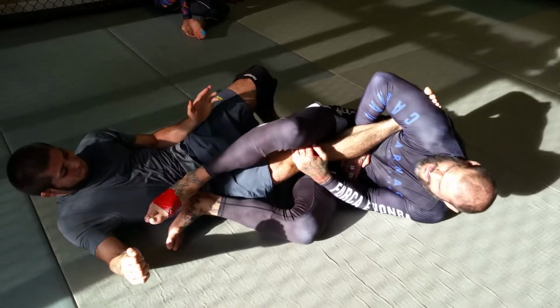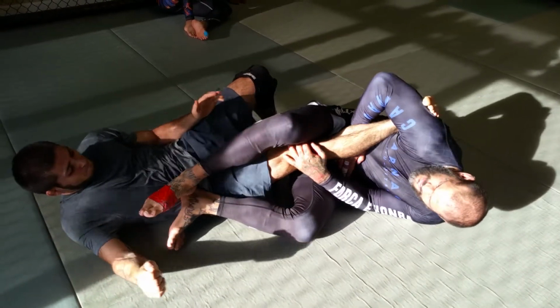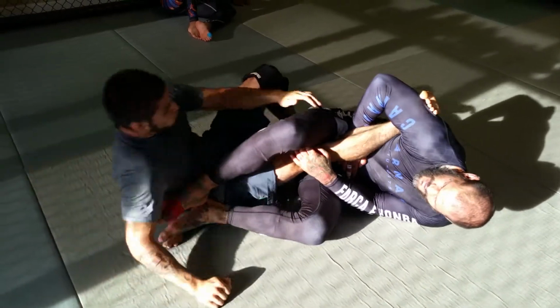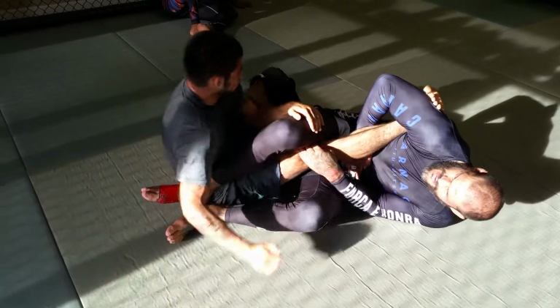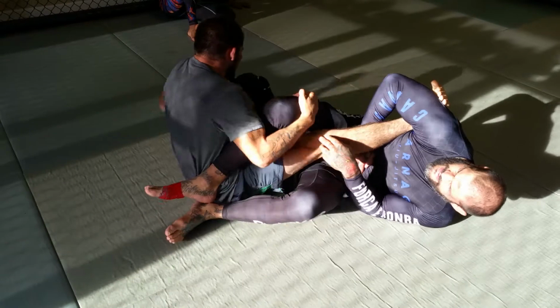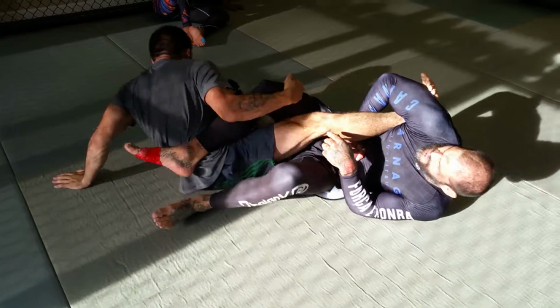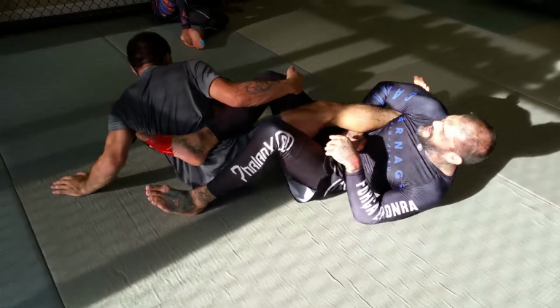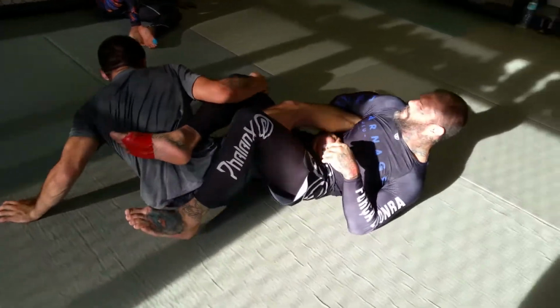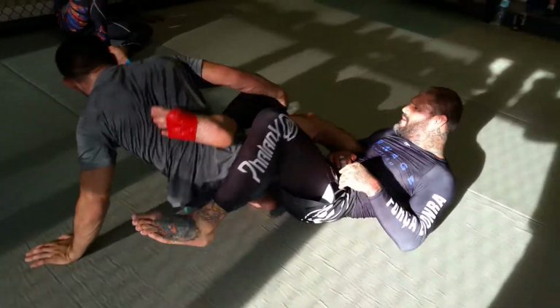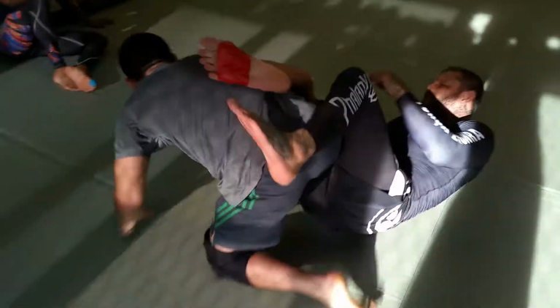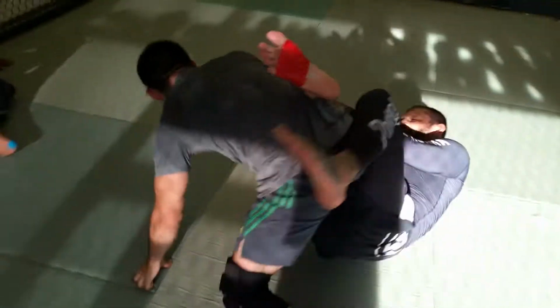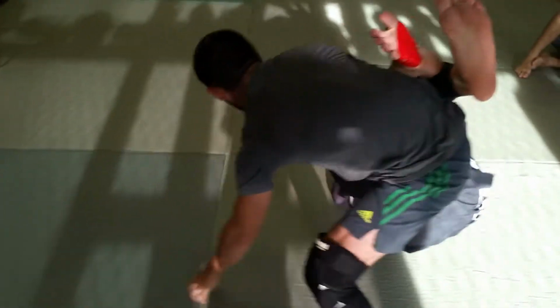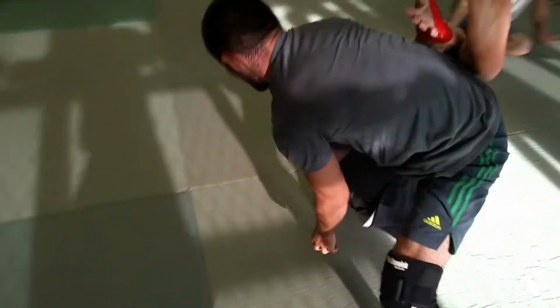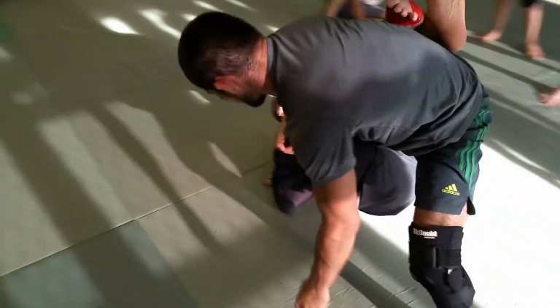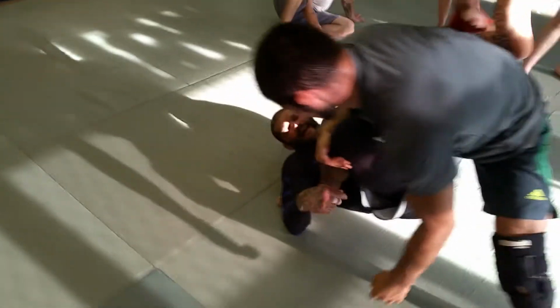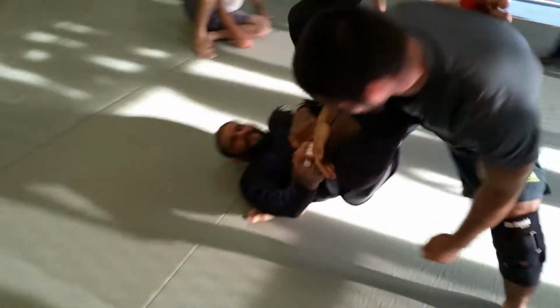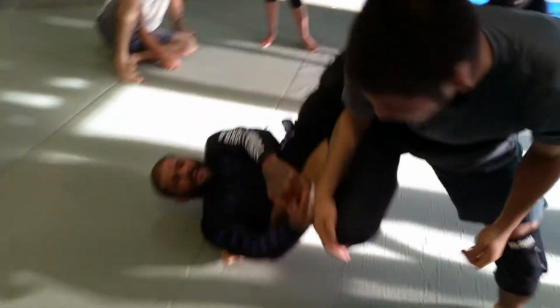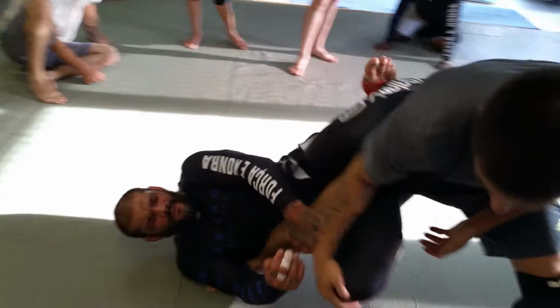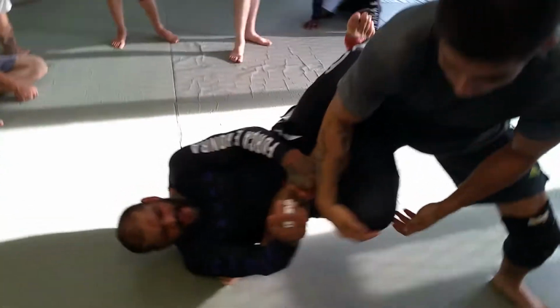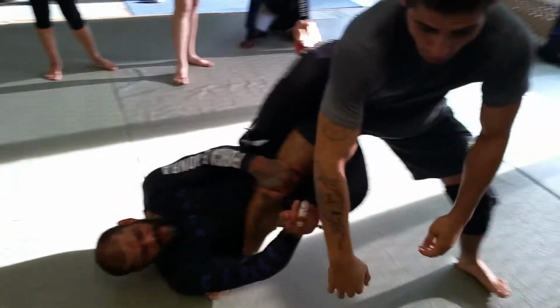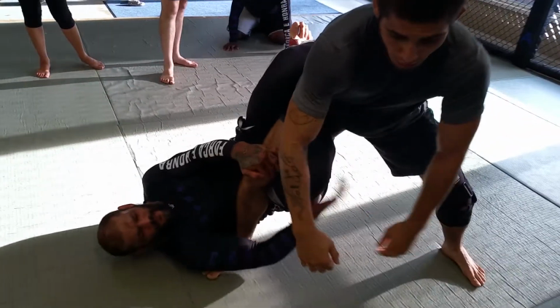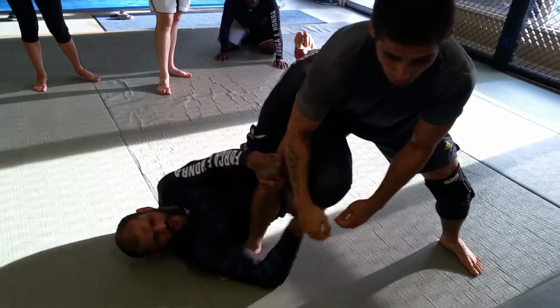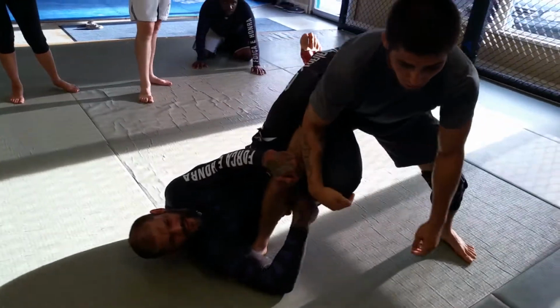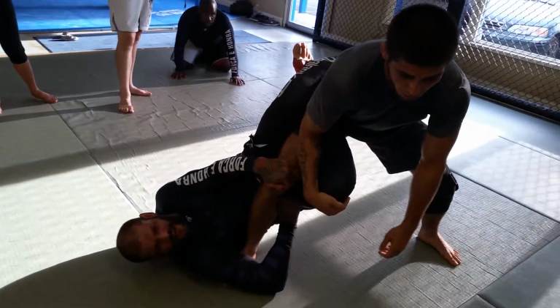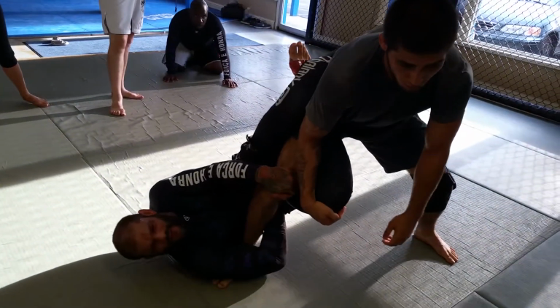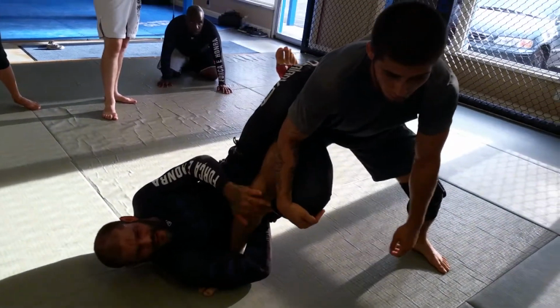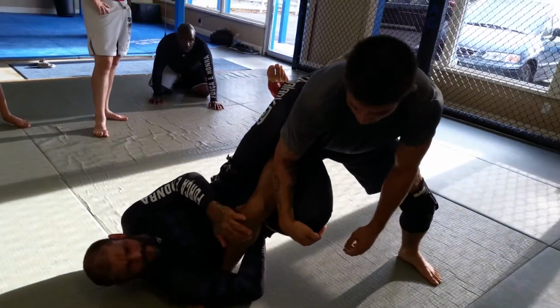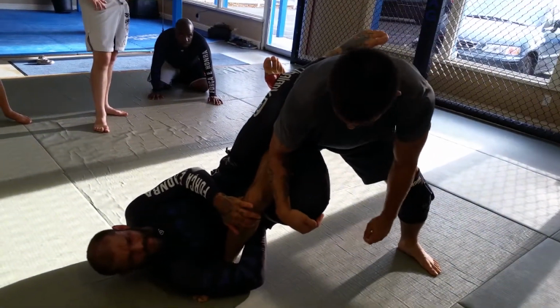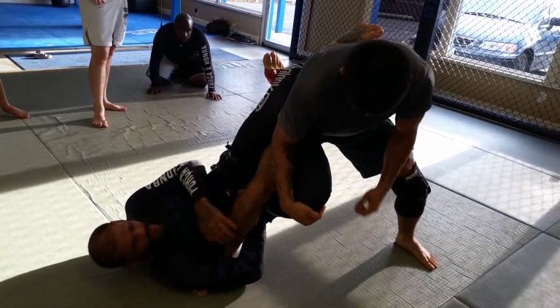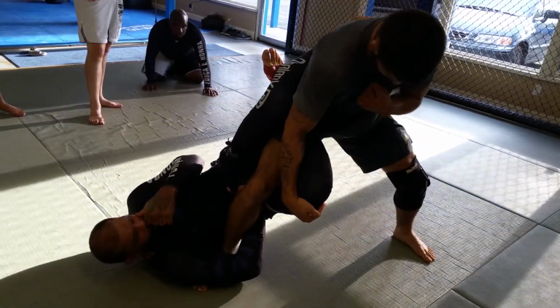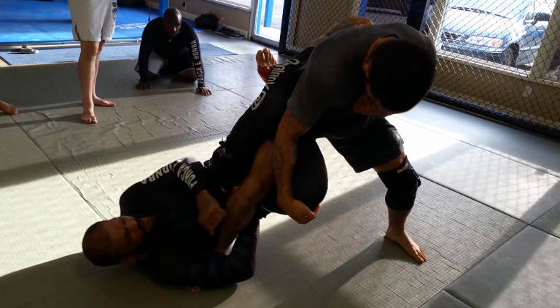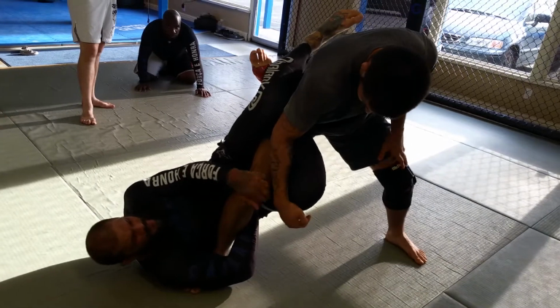Now he's going to kick the boot on and he's going to start to come up. From here, I've got to elevate my hips and lock my finger forward so I'm going to get a 50/50.